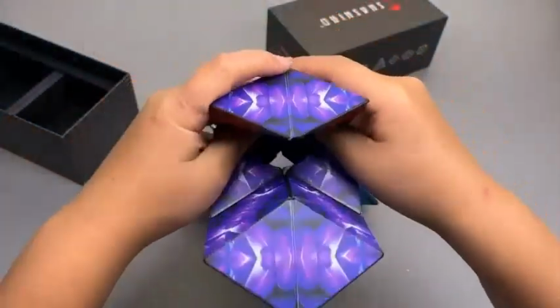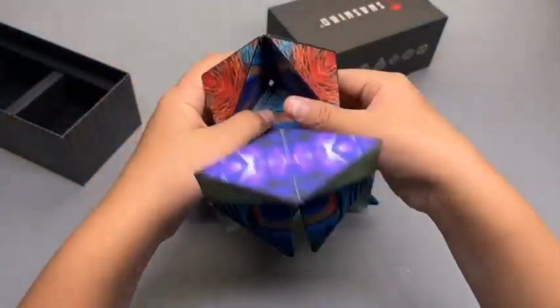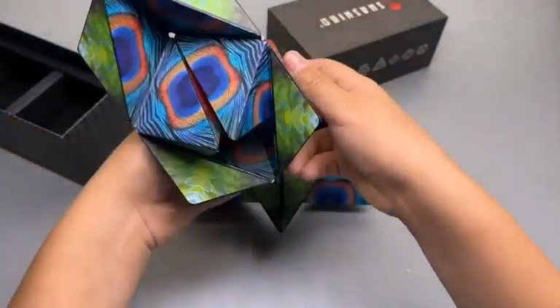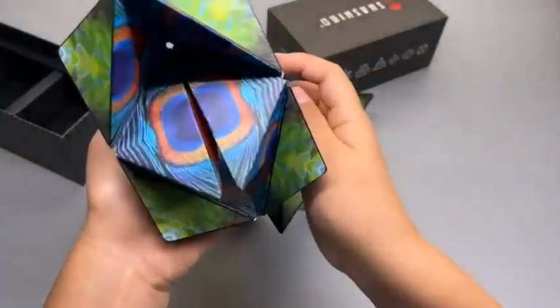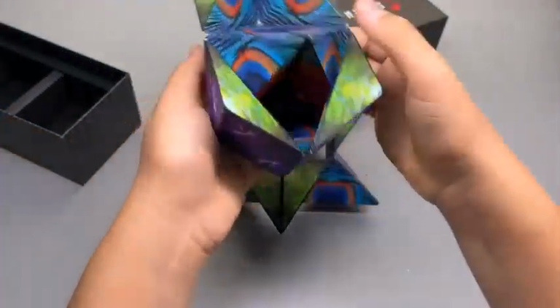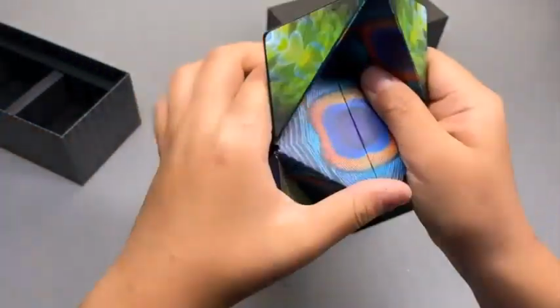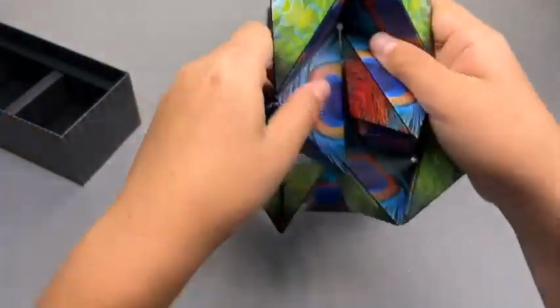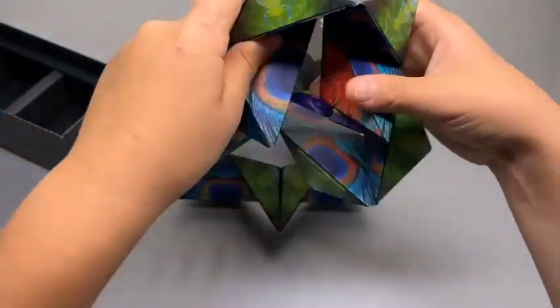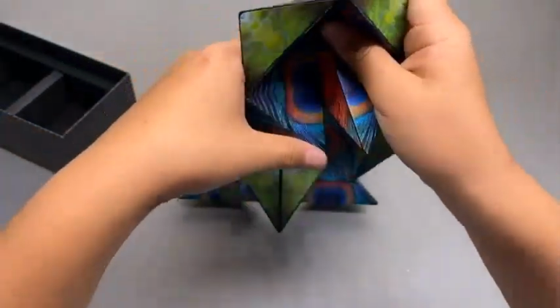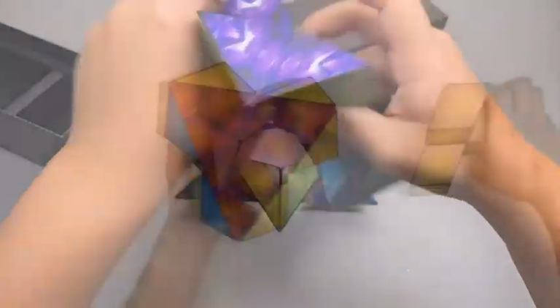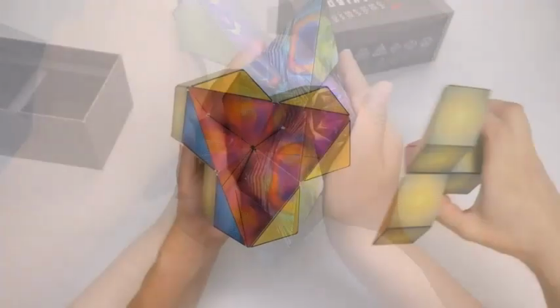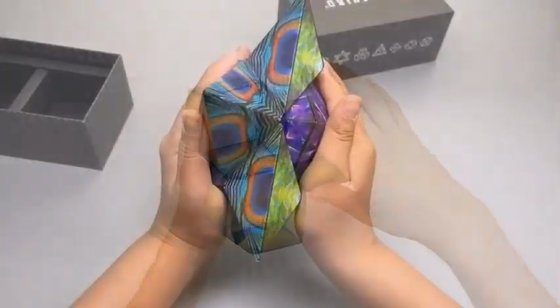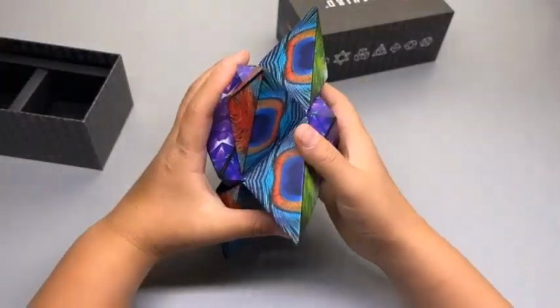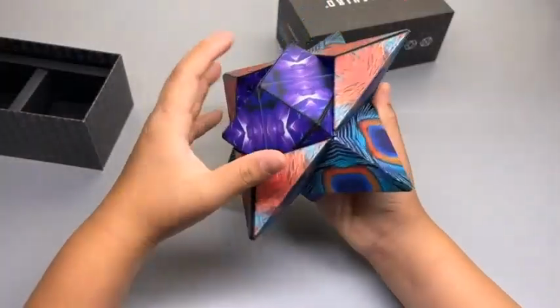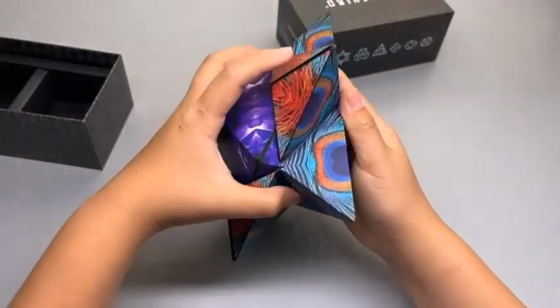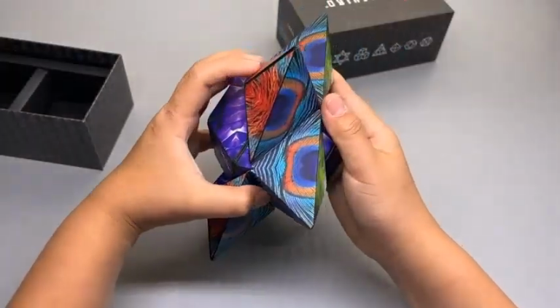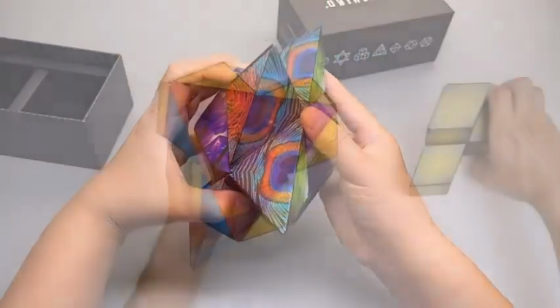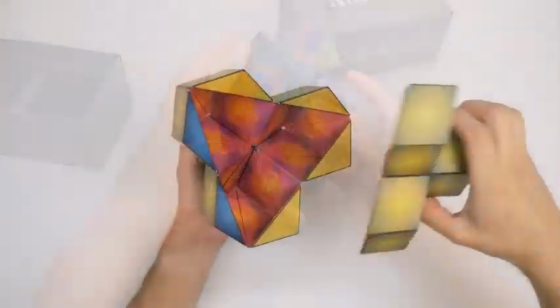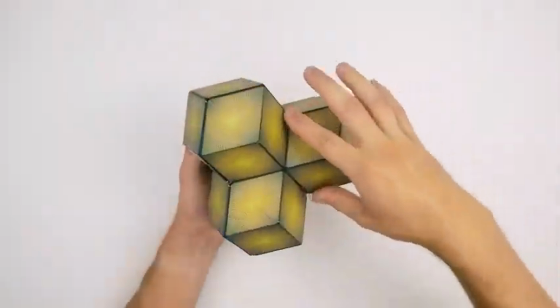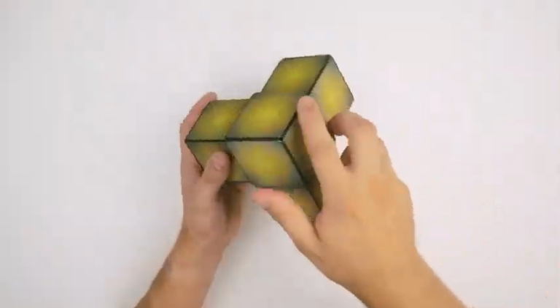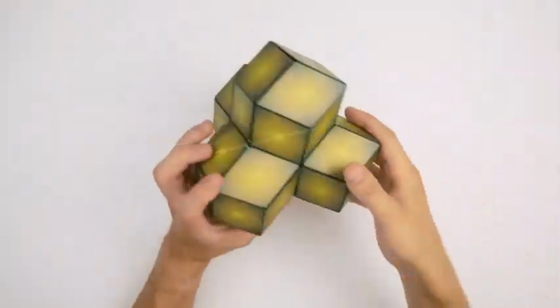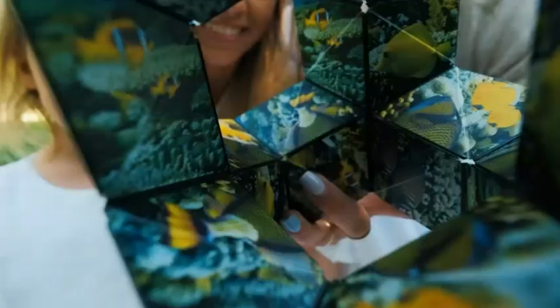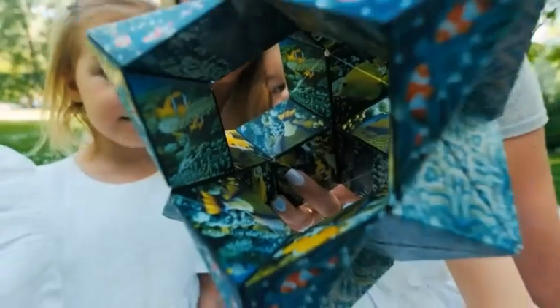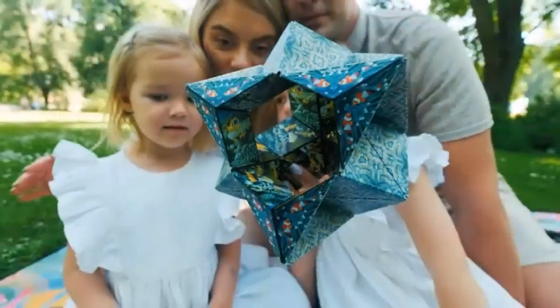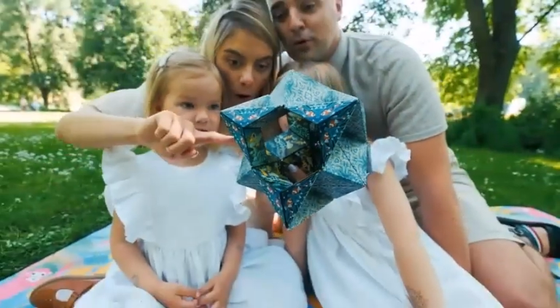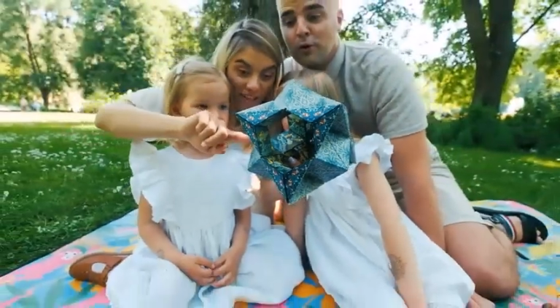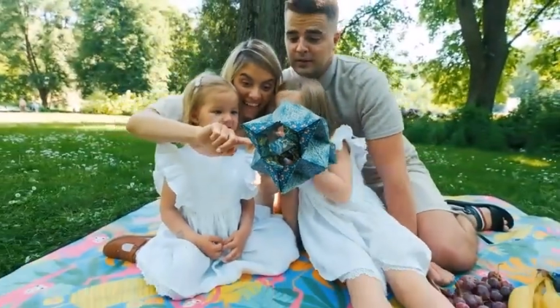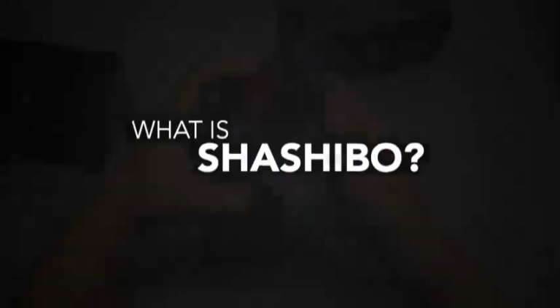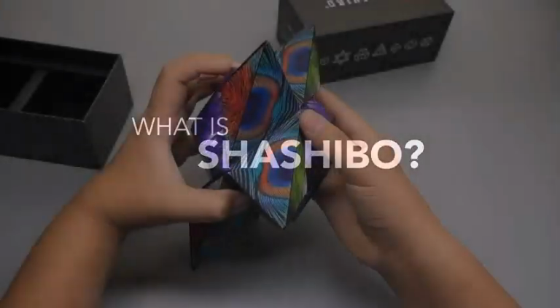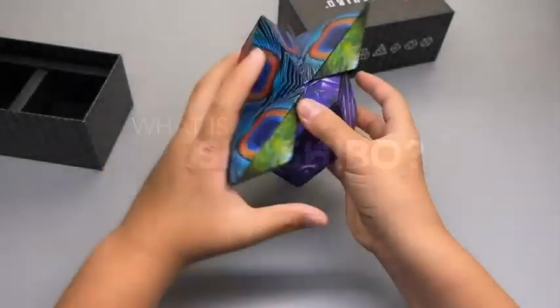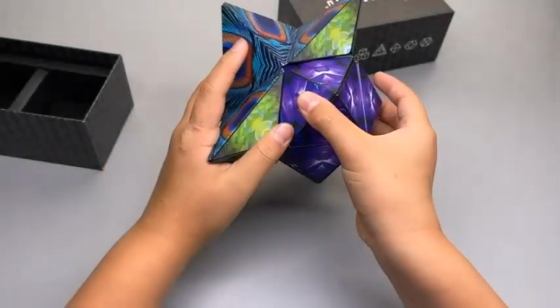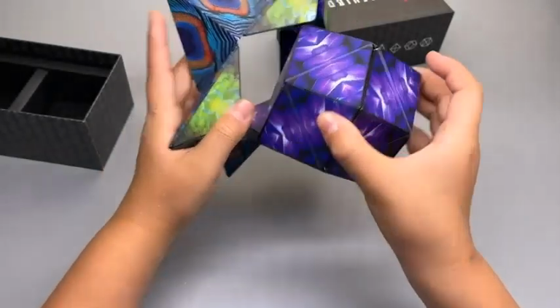What is a Shashibu cube for? This magical cube morphs into 70 amazing geometric shapes, suitable for ages 8 years and up through adult, and can be found in motion class and many more settings.